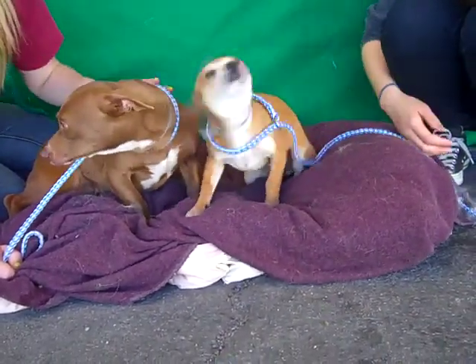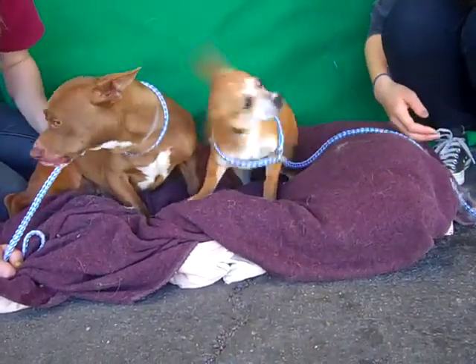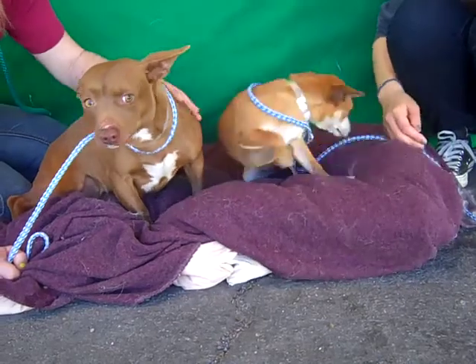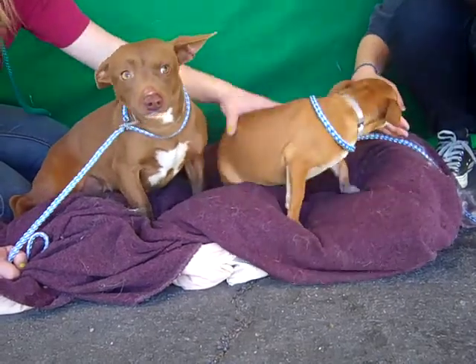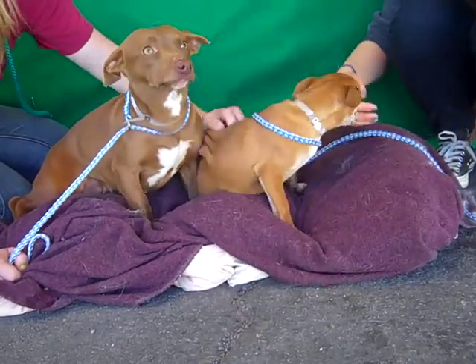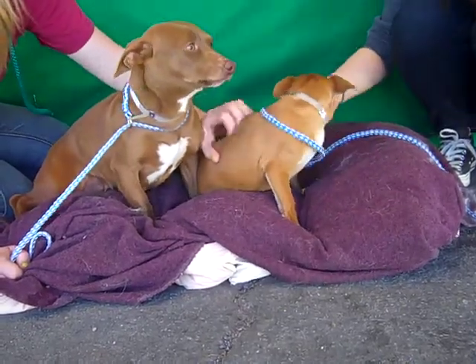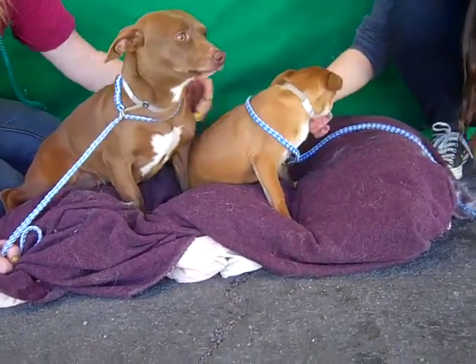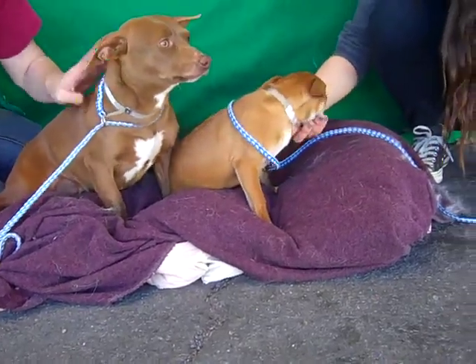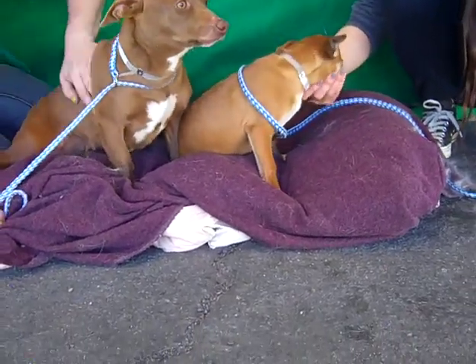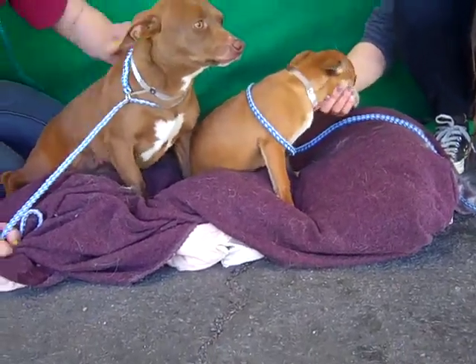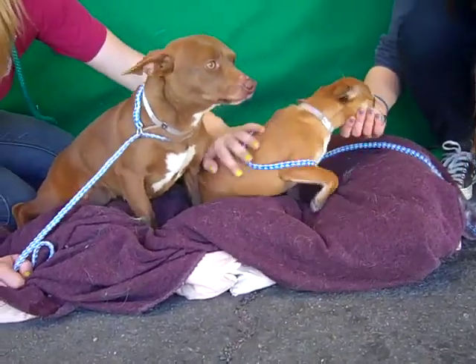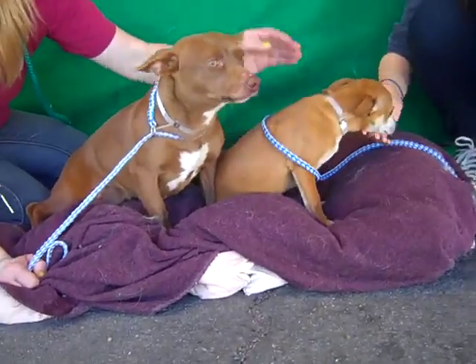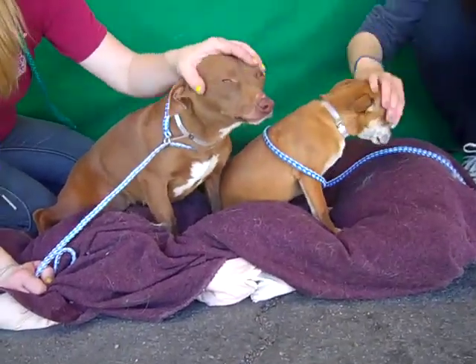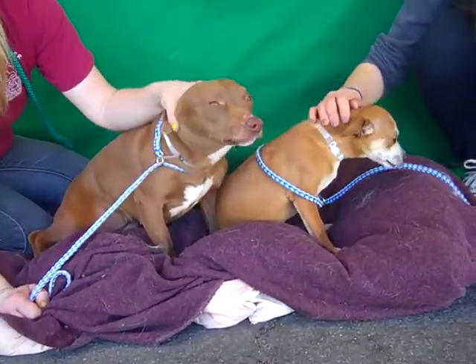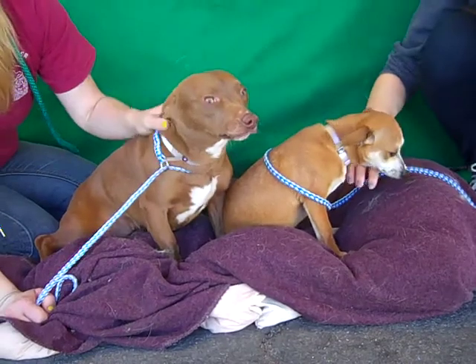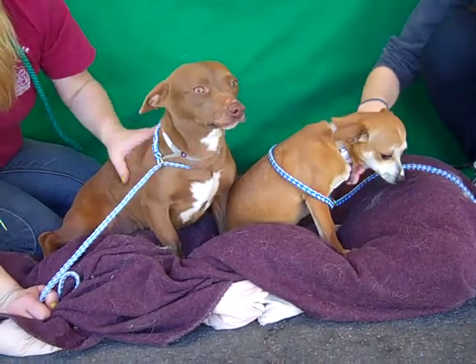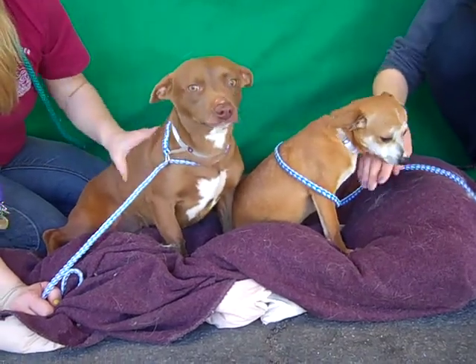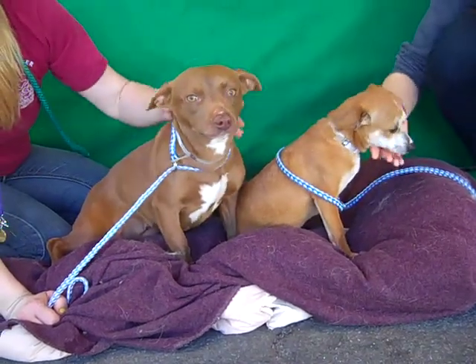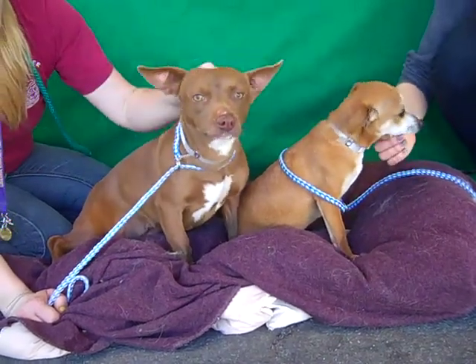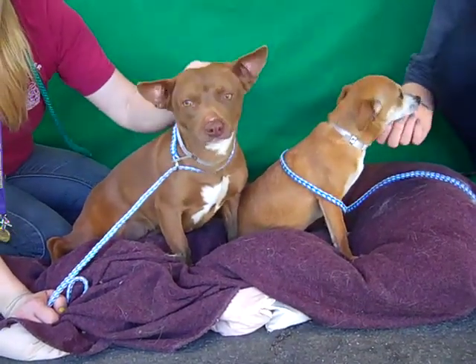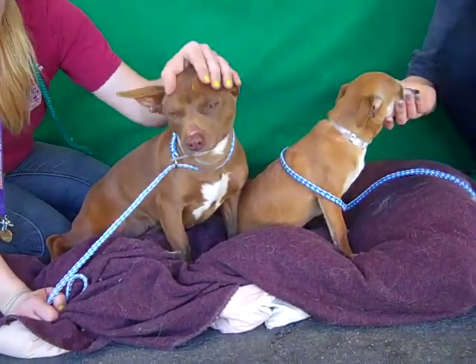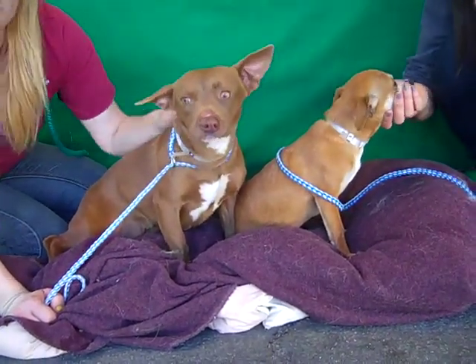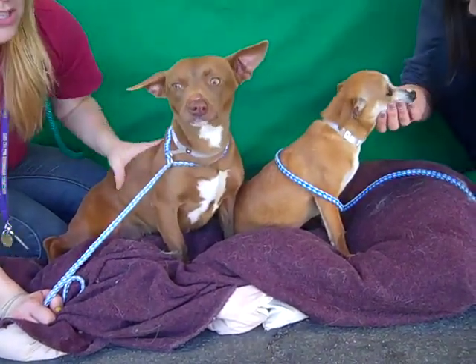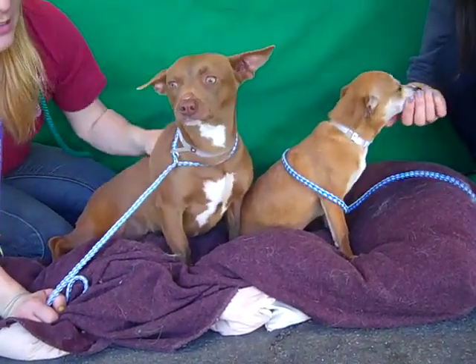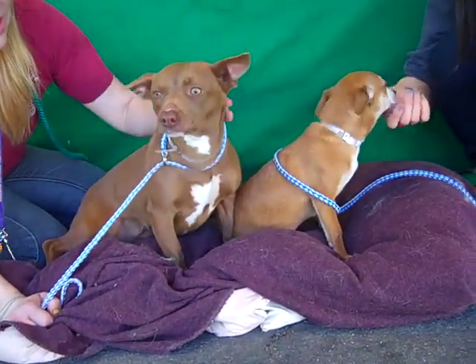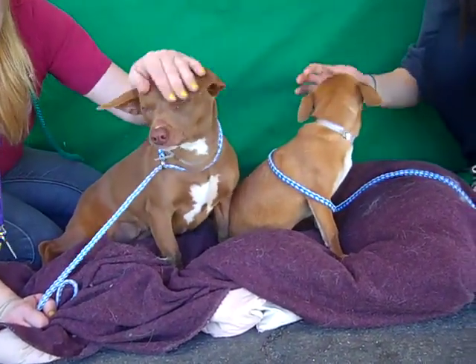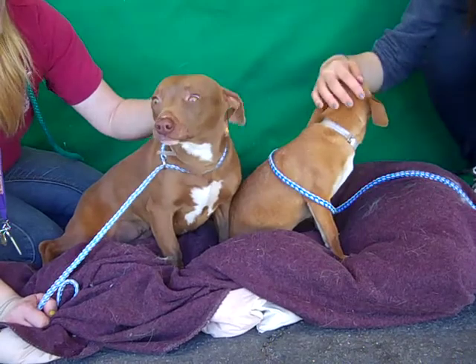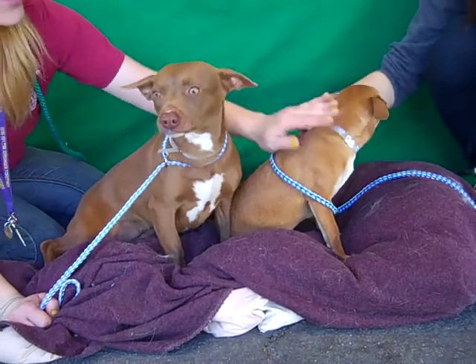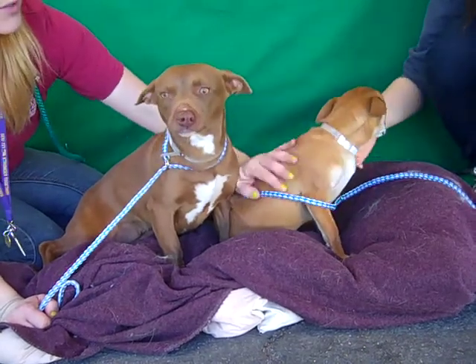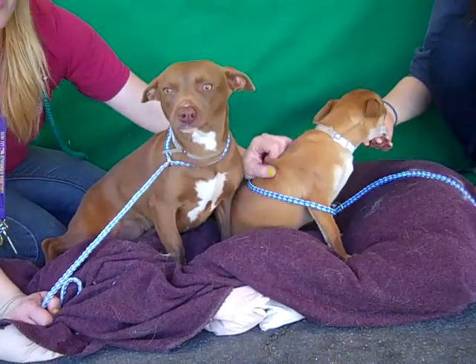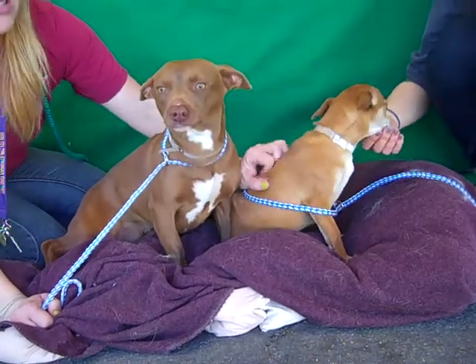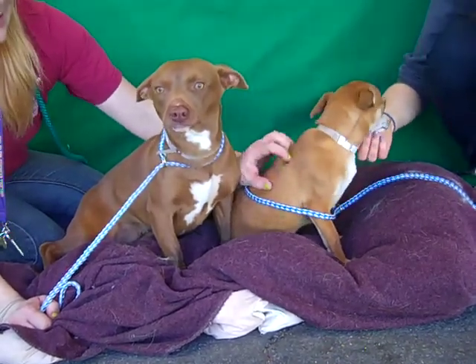We don't know, but they did come in together and Roxy seems a lot more relaxed when she's around Darla. She's a really sweet girl, she's a little bit shut down, but she has no aggression or anything like that — she loves people and she loves being around this little thing.